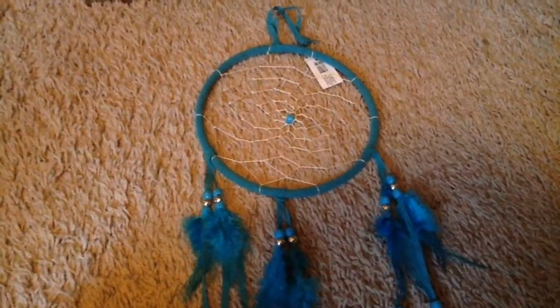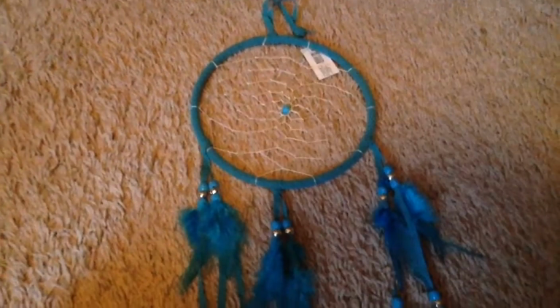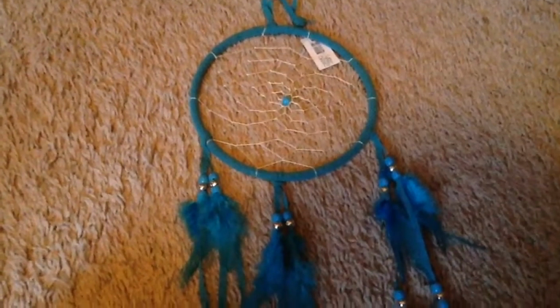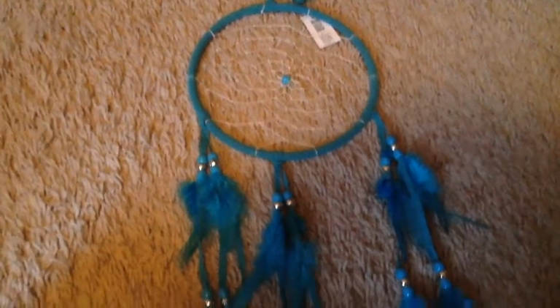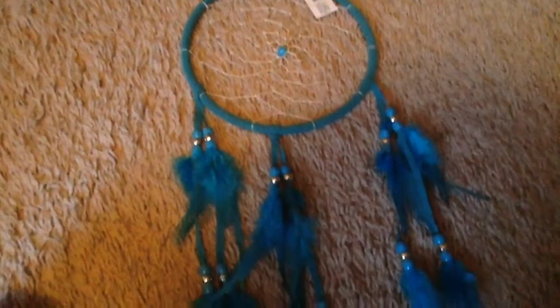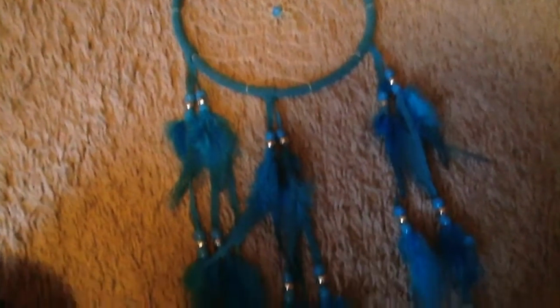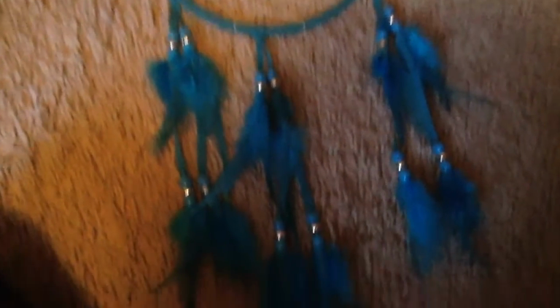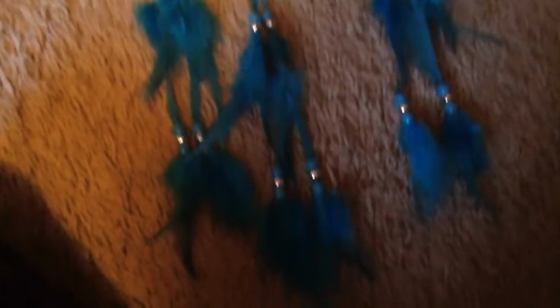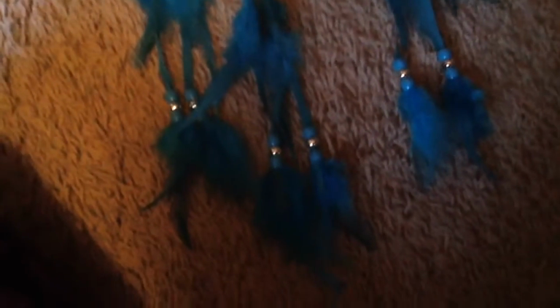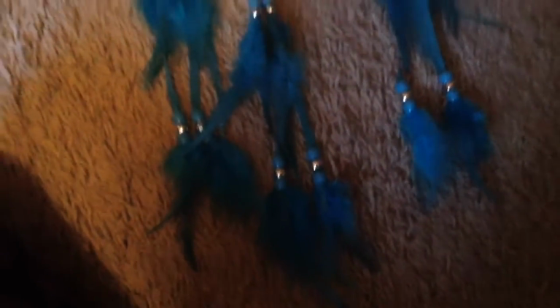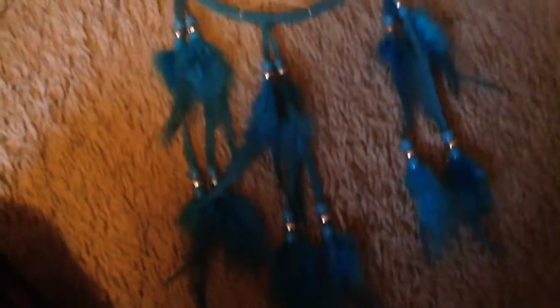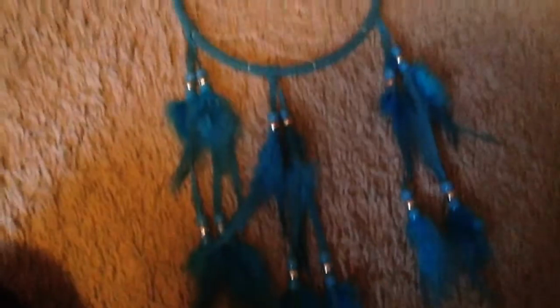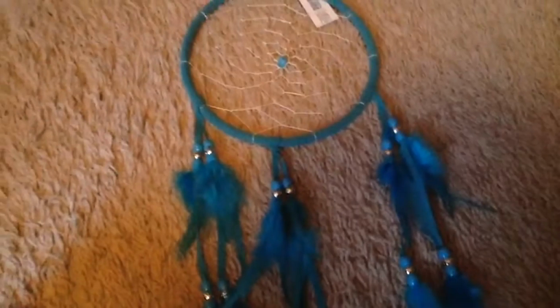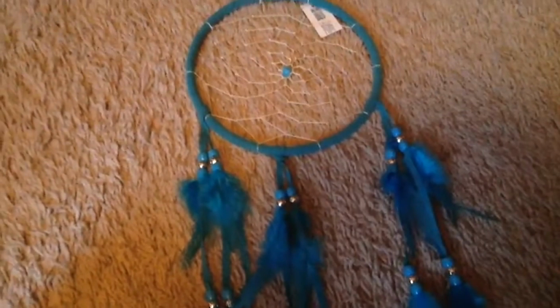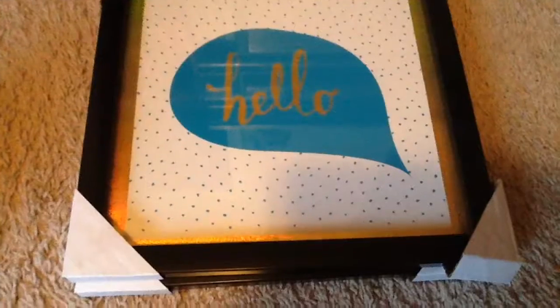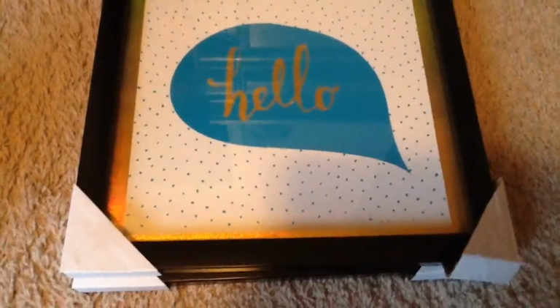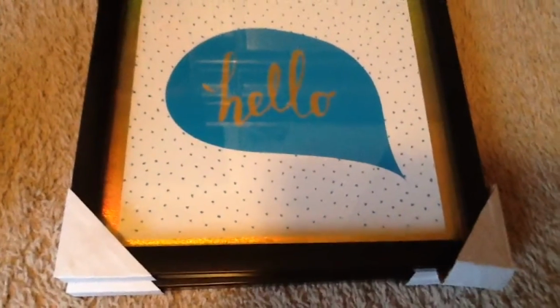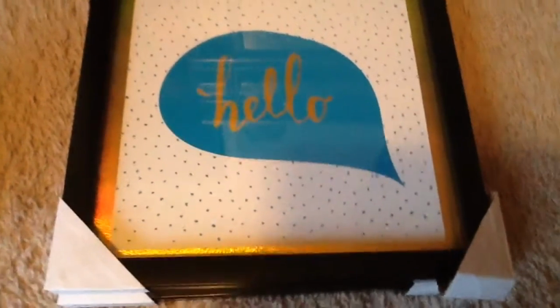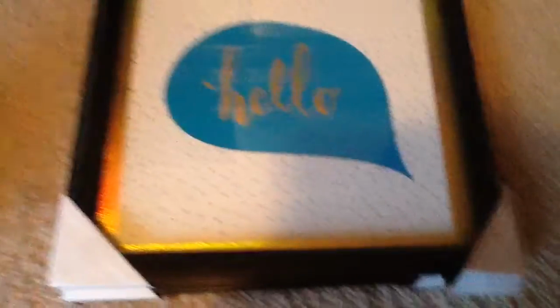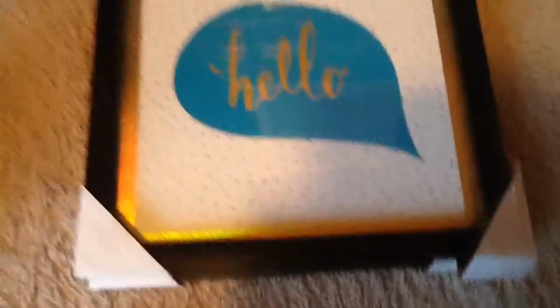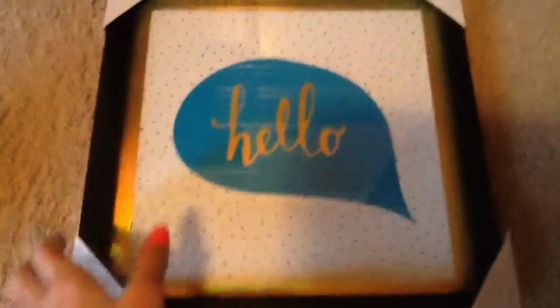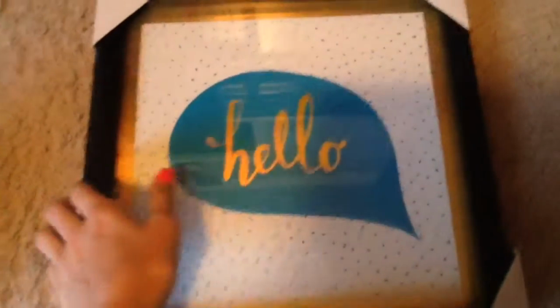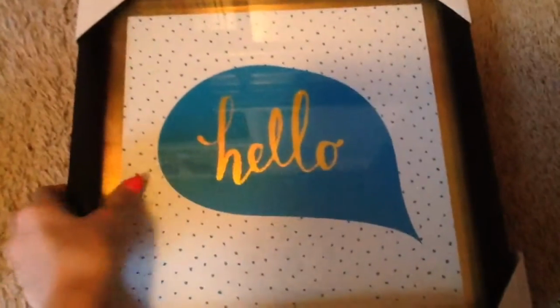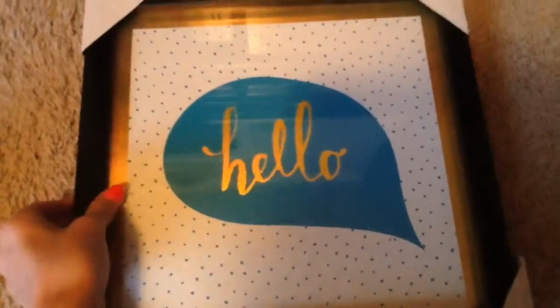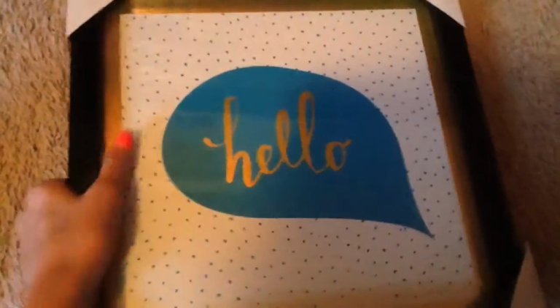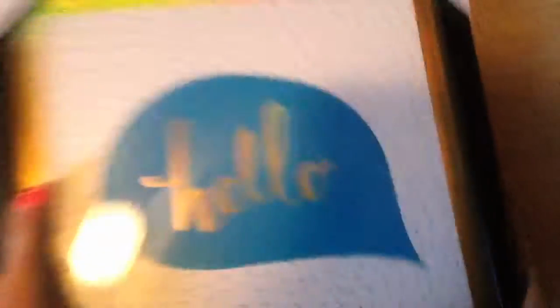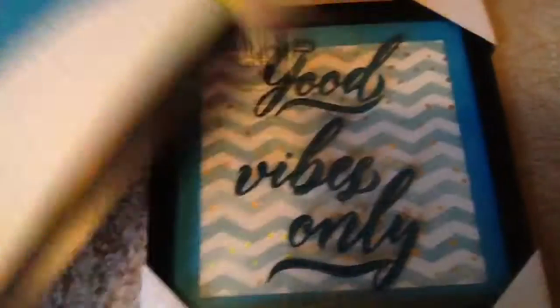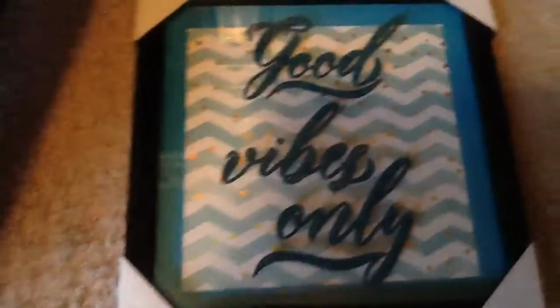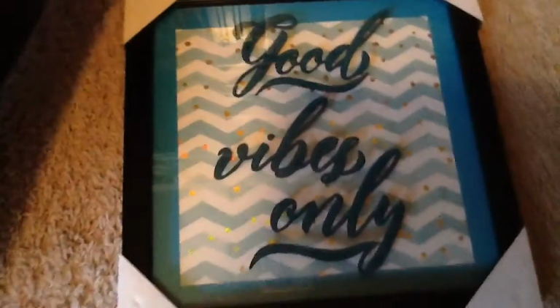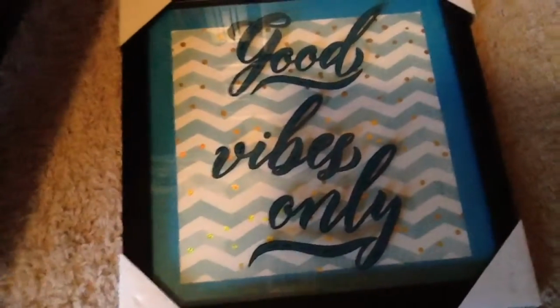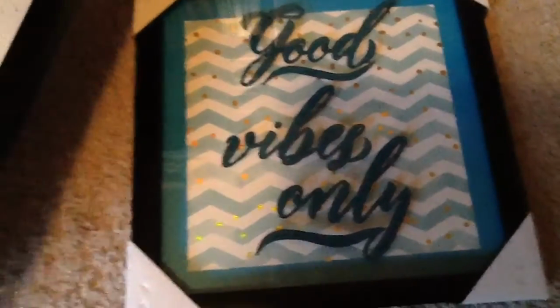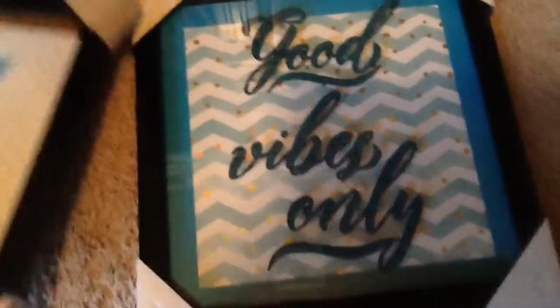Next I got this dreamcatcher for my room and I really like it, it's so pretty. Then I got two pictures to hang up in my room — I got 'hello' and 'good vibes only.'